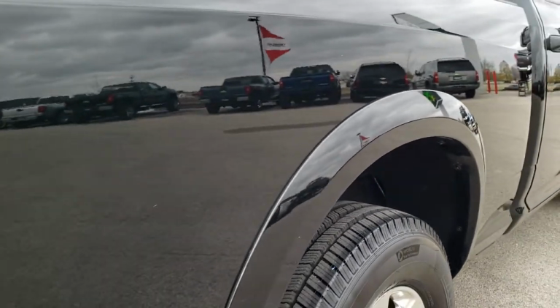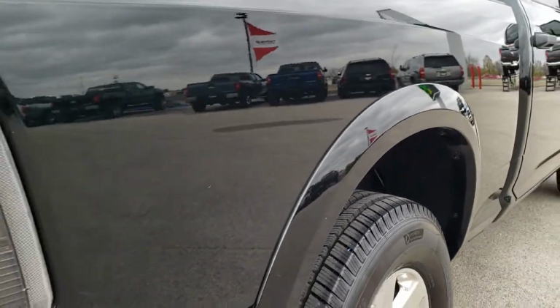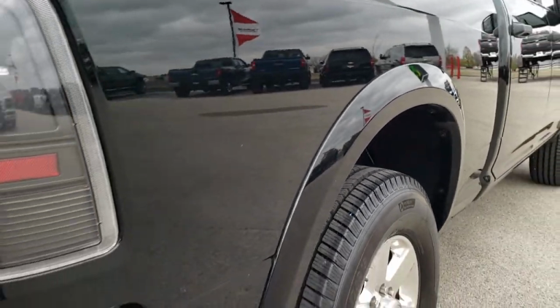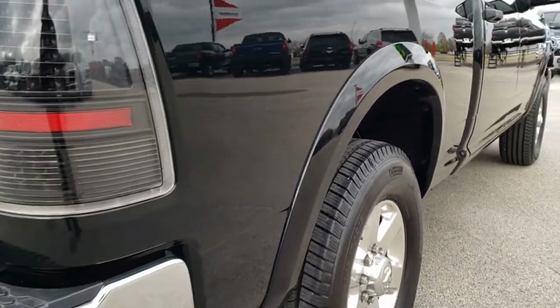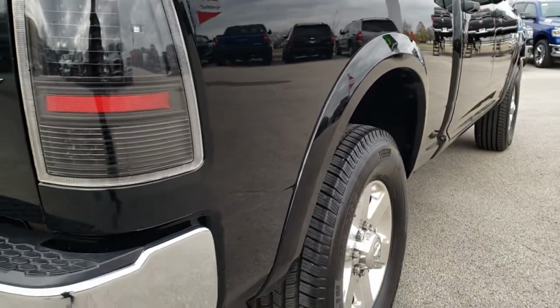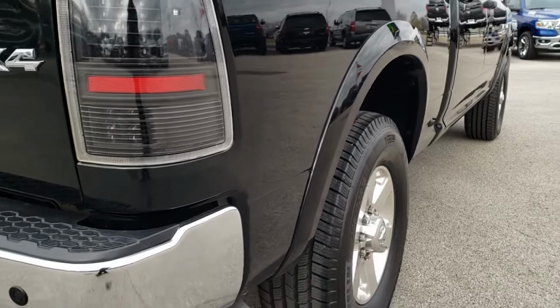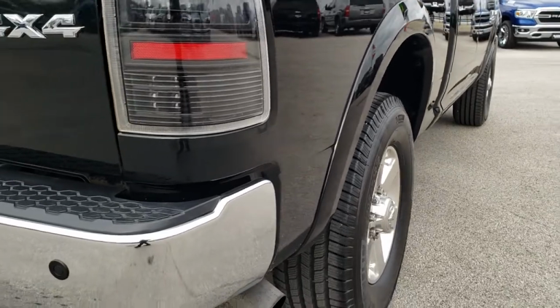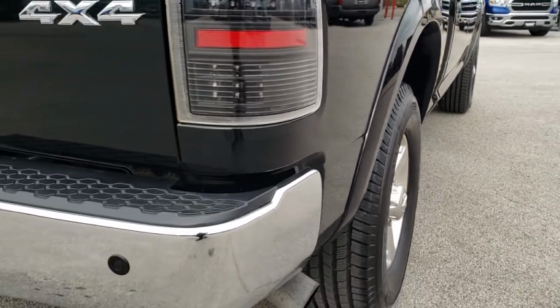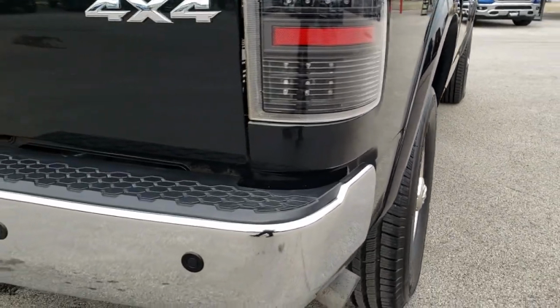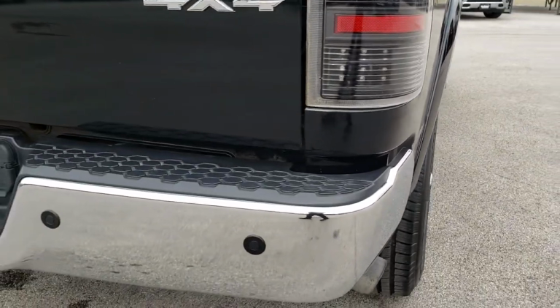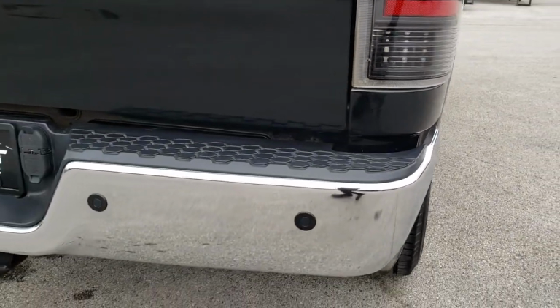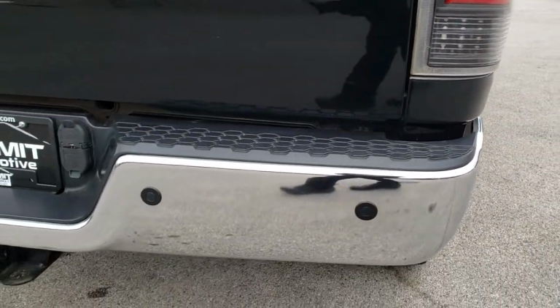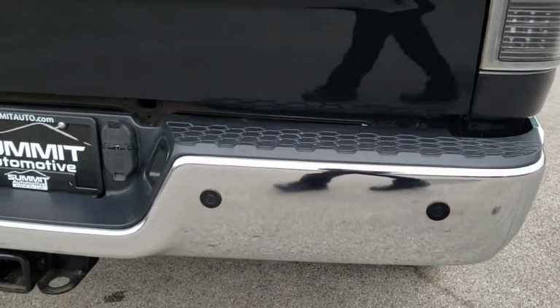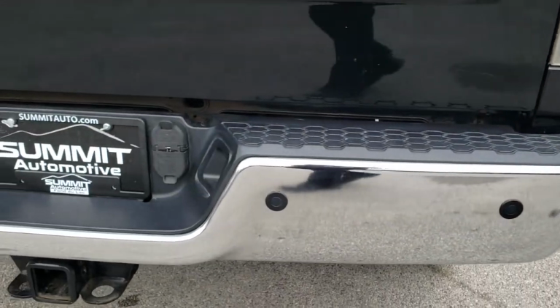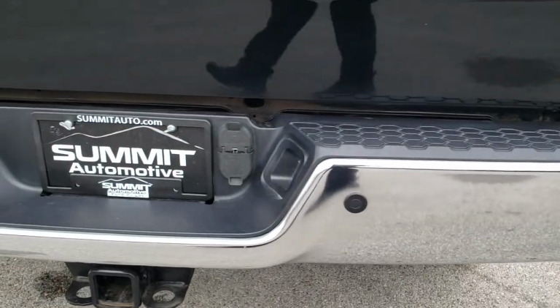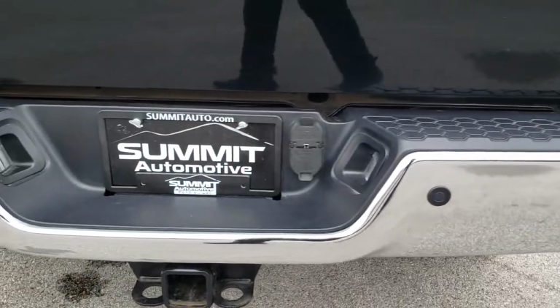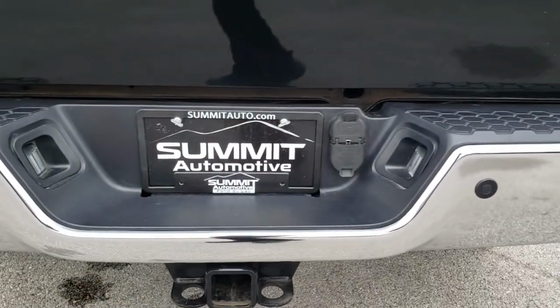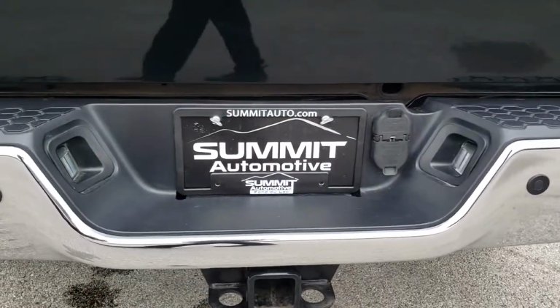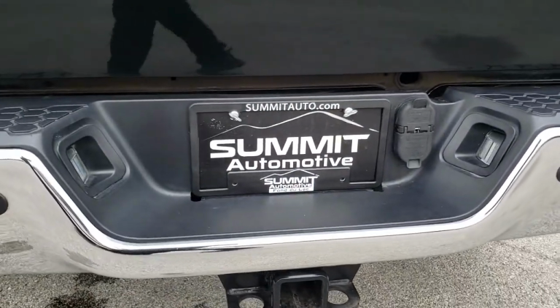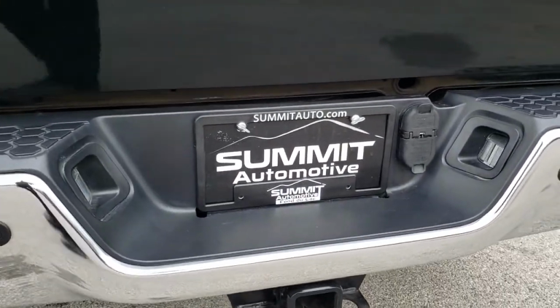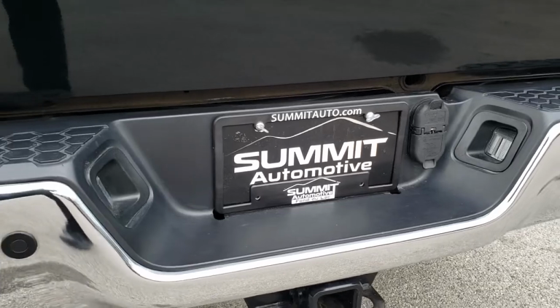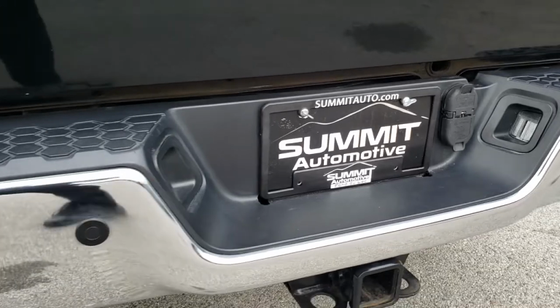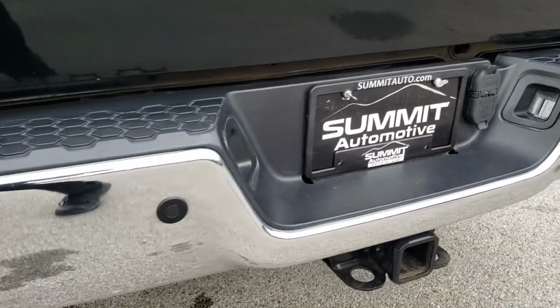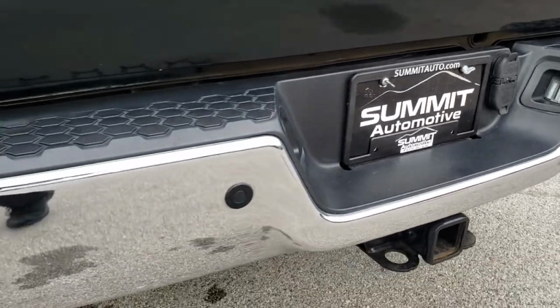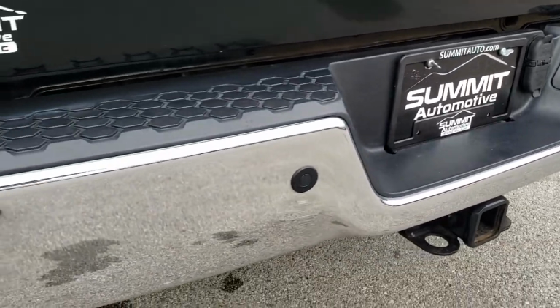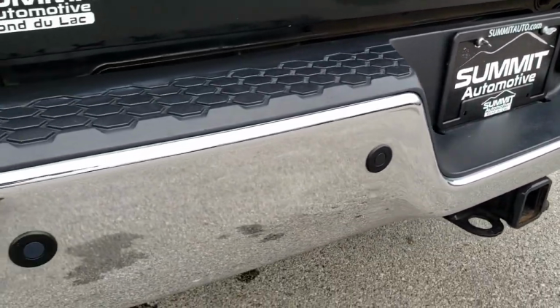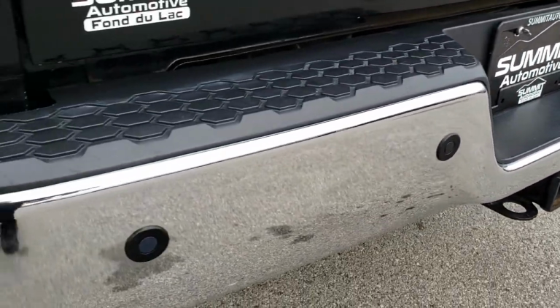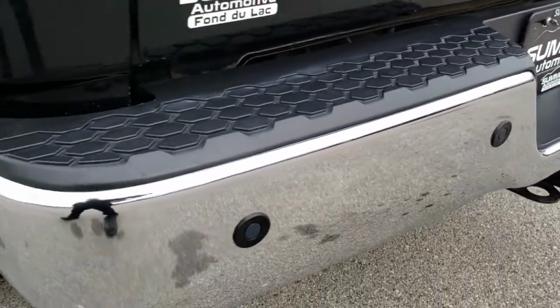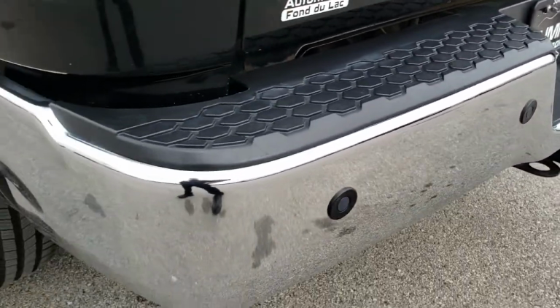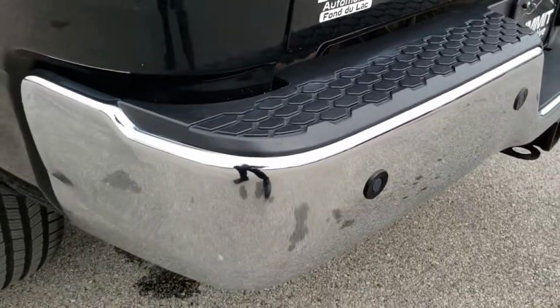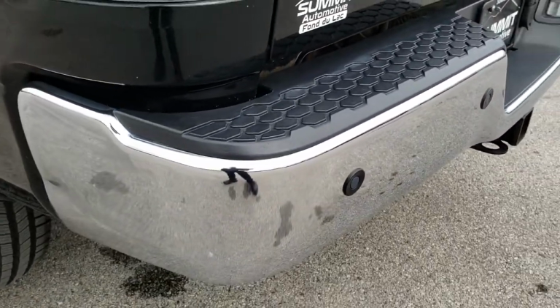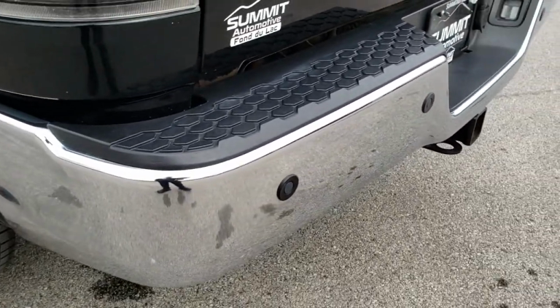As you come around to the back, the rear bumper is in very nice shape. It does have a full towing package which includes a receiver hitch, 4-pin and 7-pin wiring.